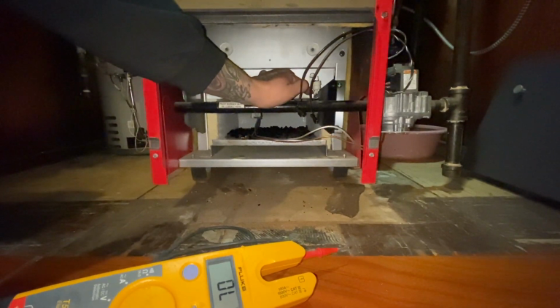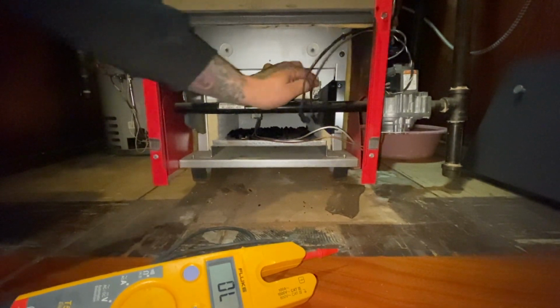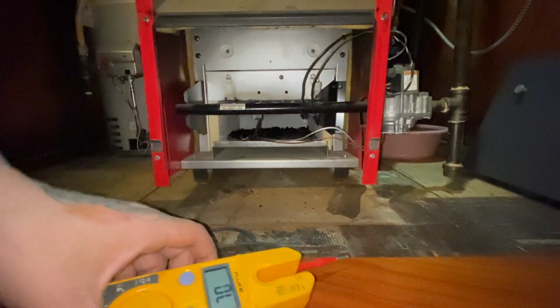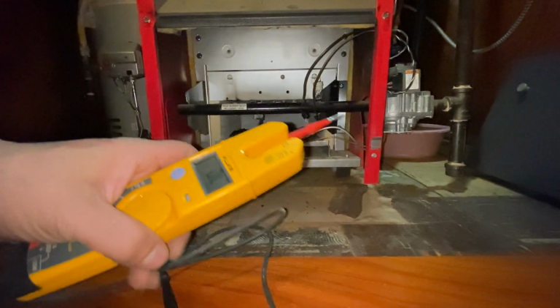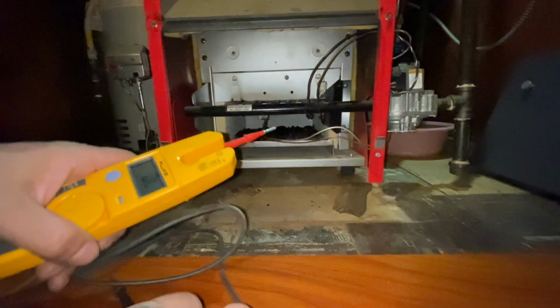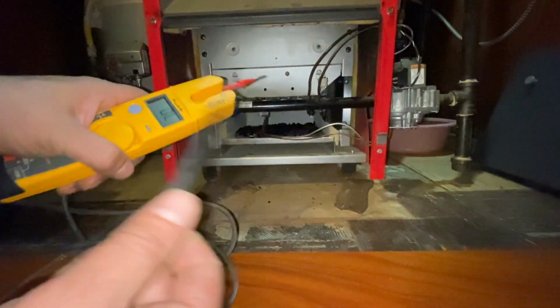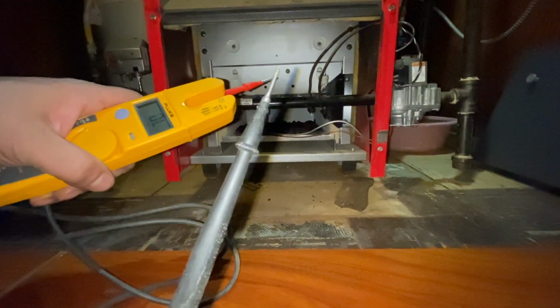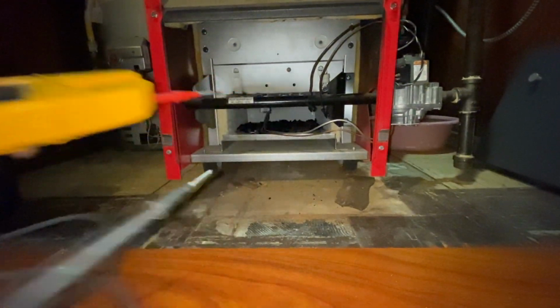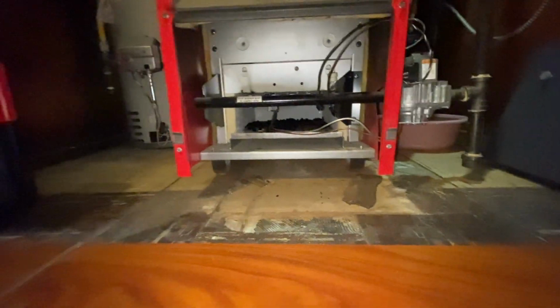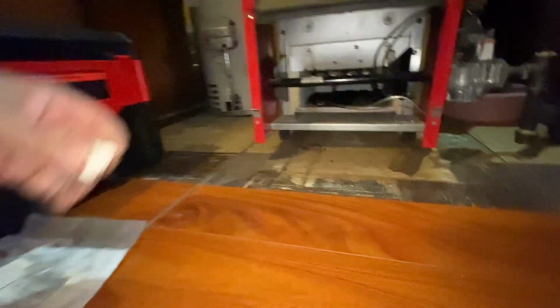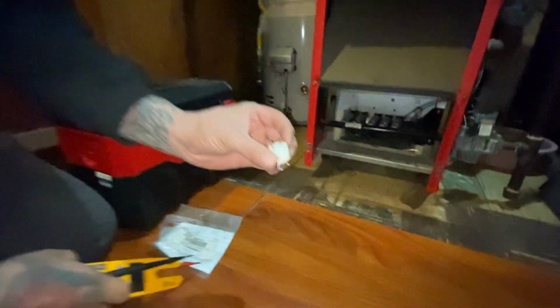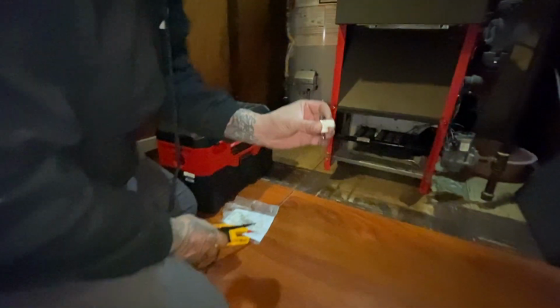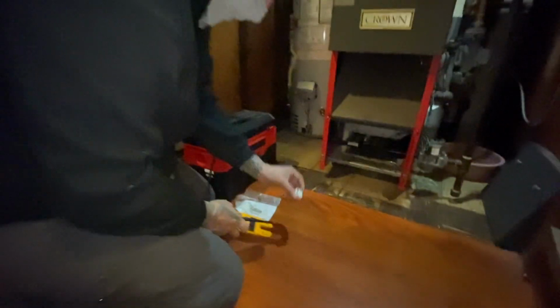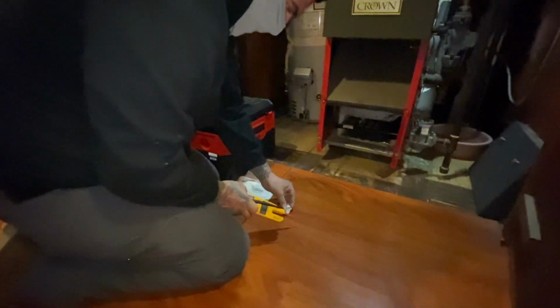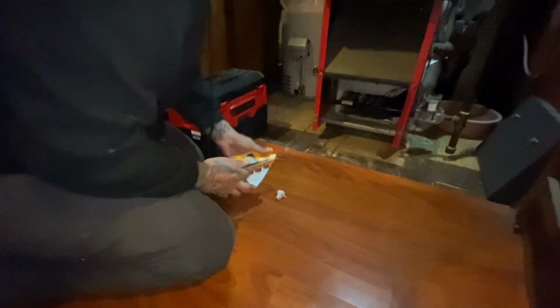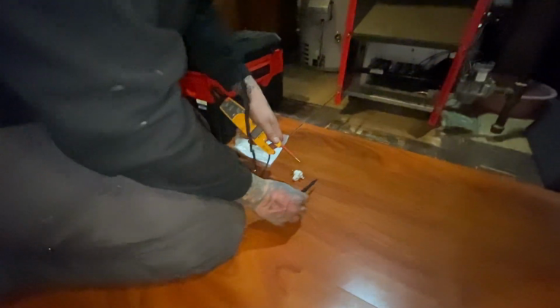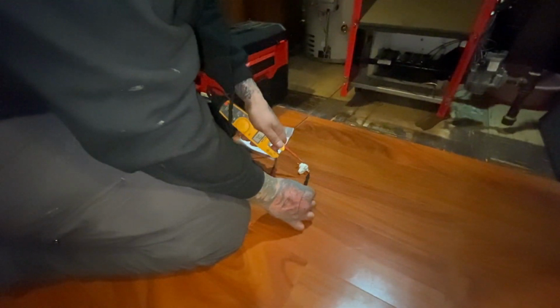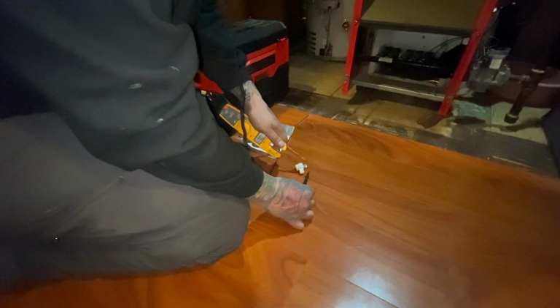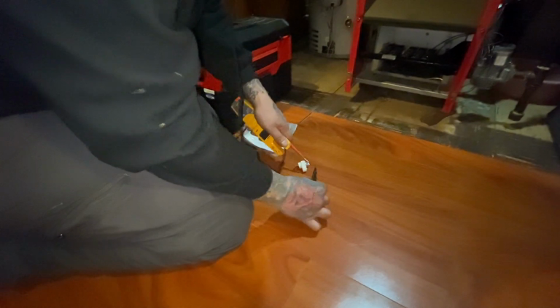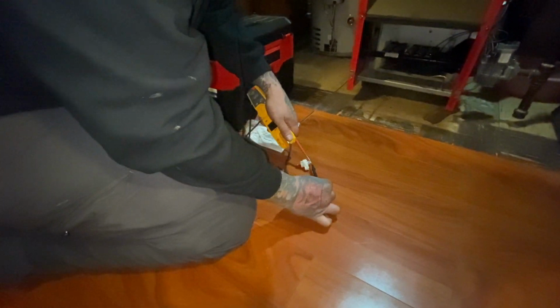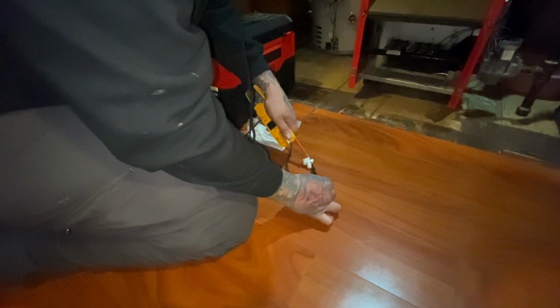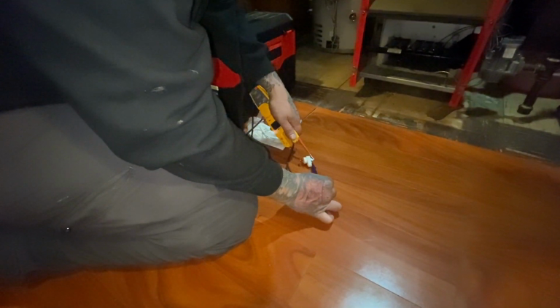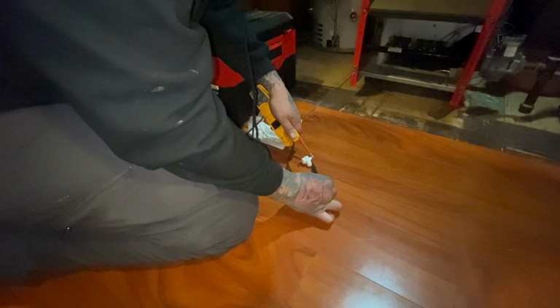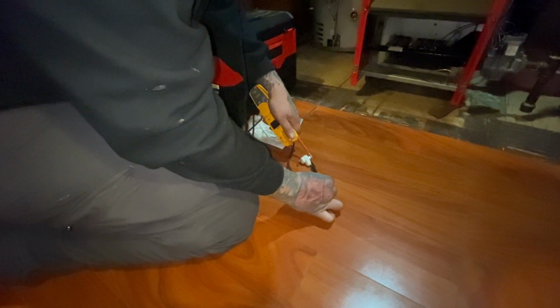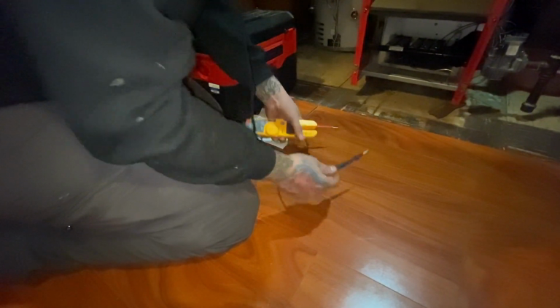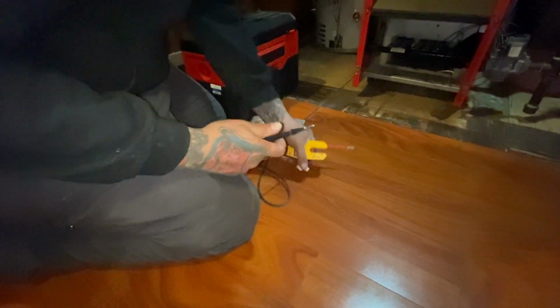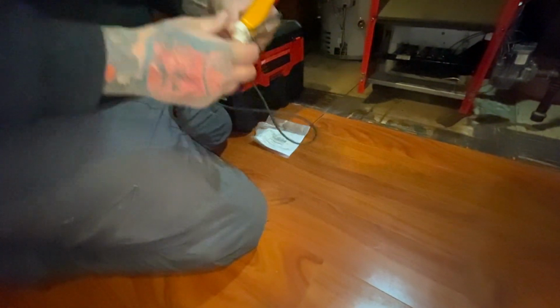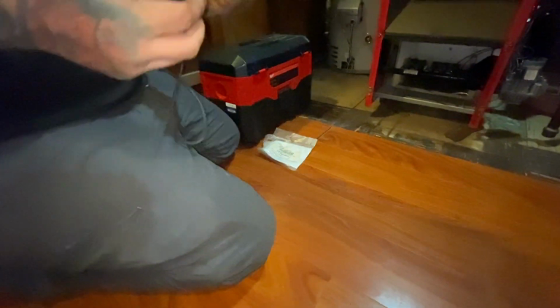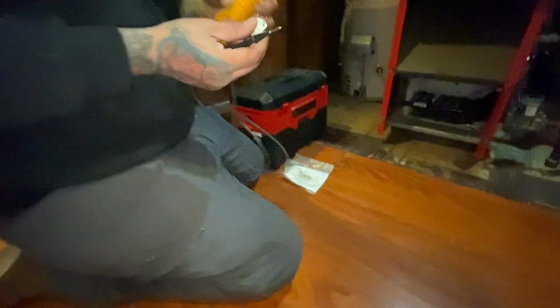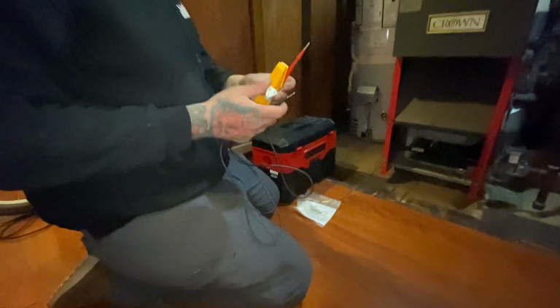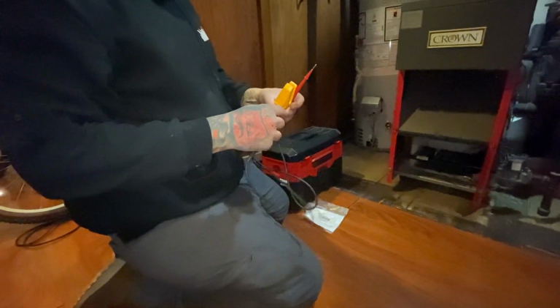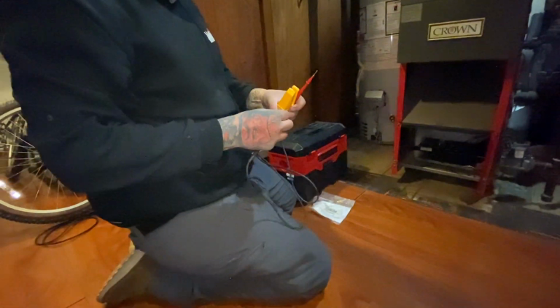Put your meters on continuity — this is the placement you're supposed to do this. That's letting me know that's your connection.